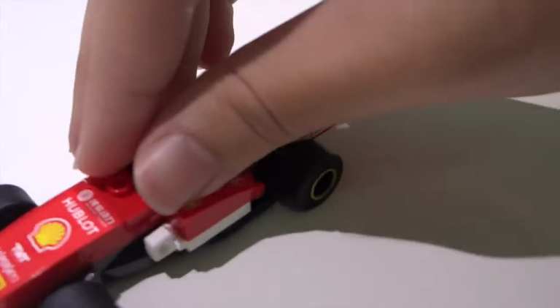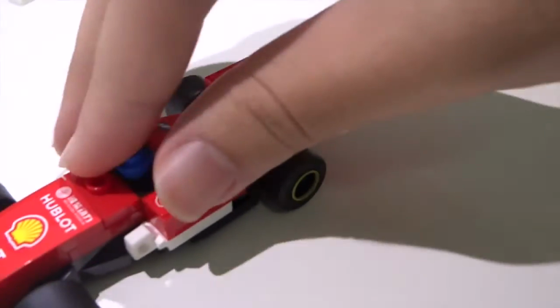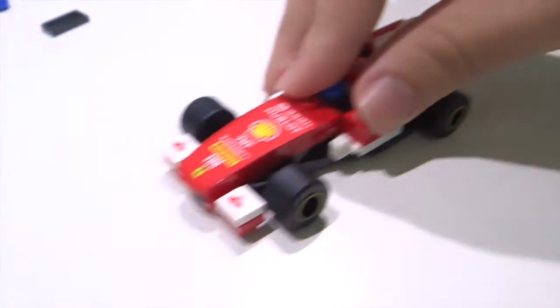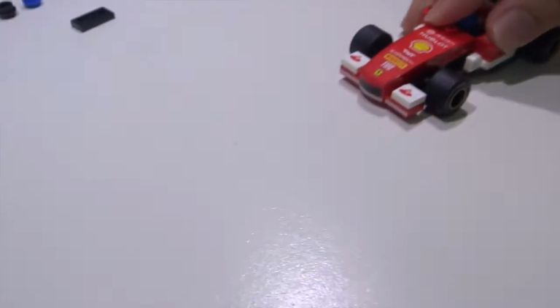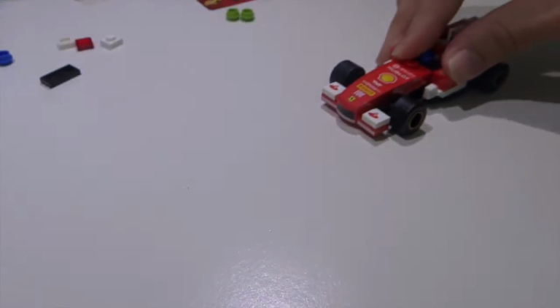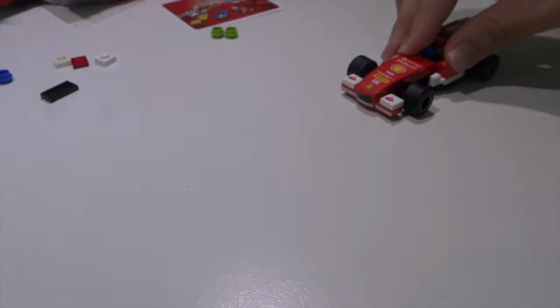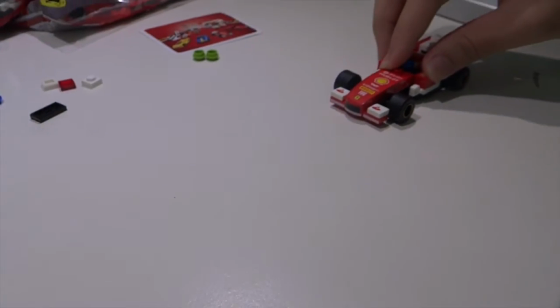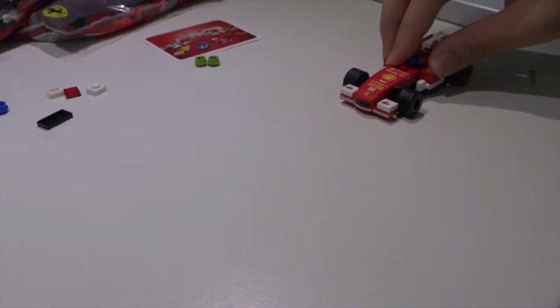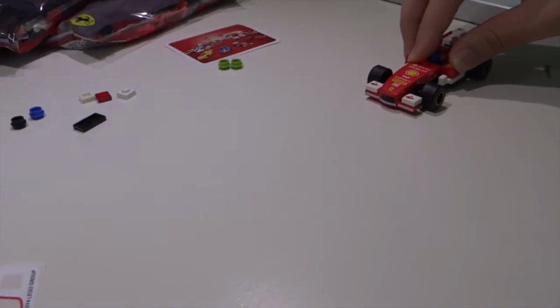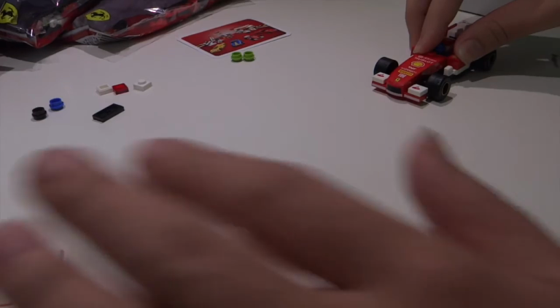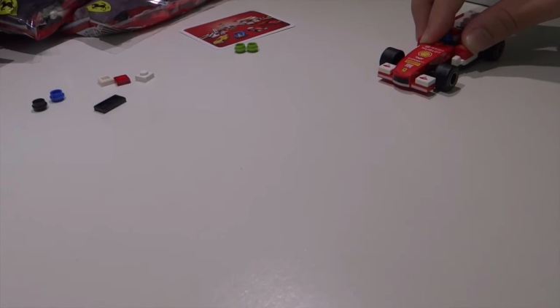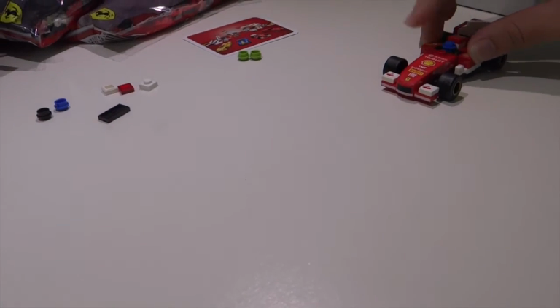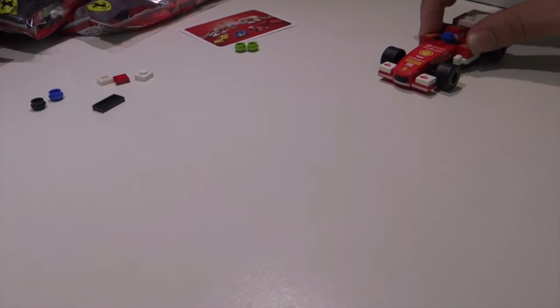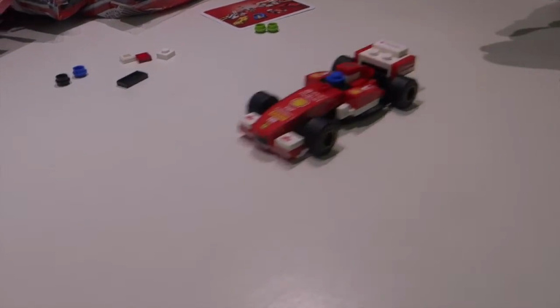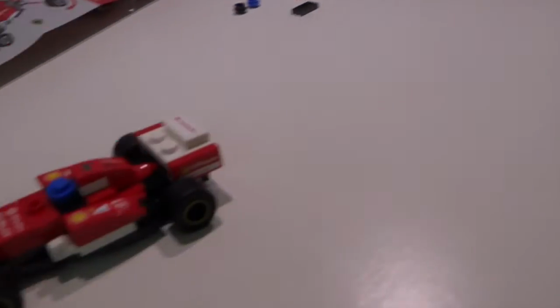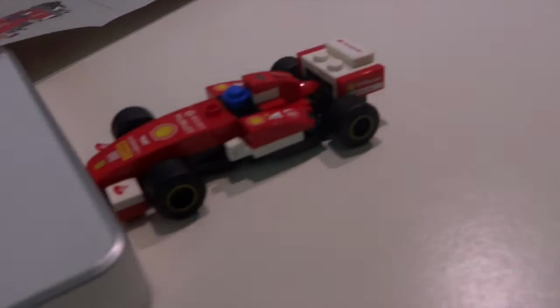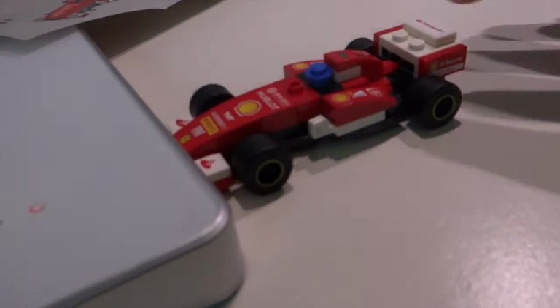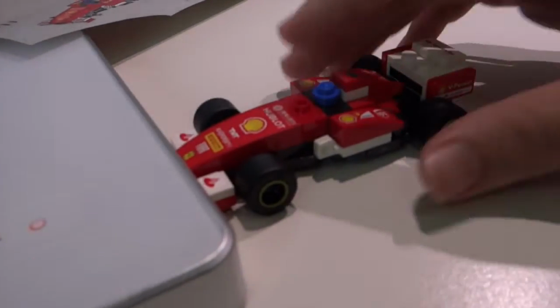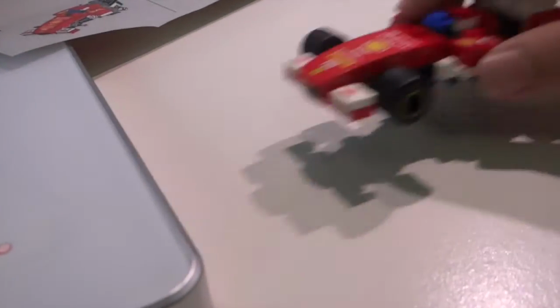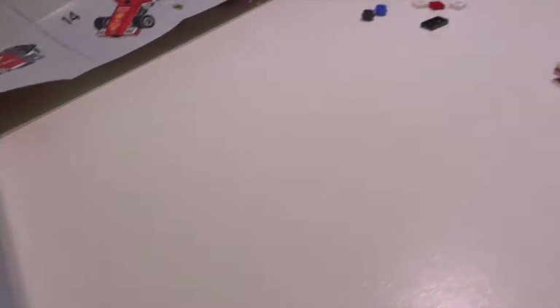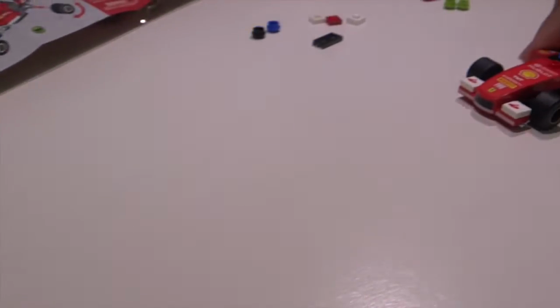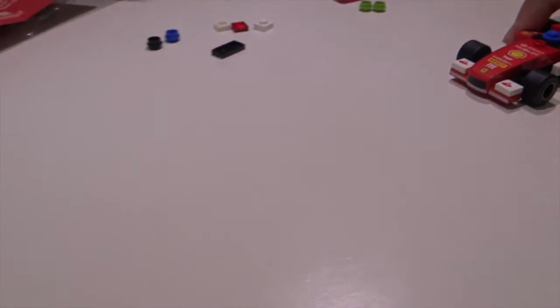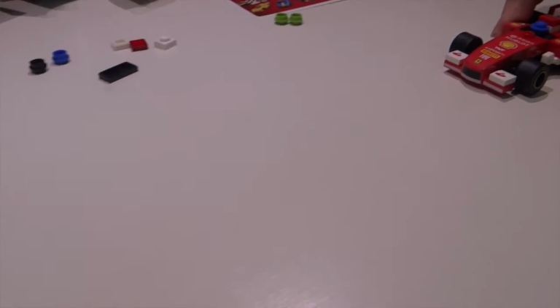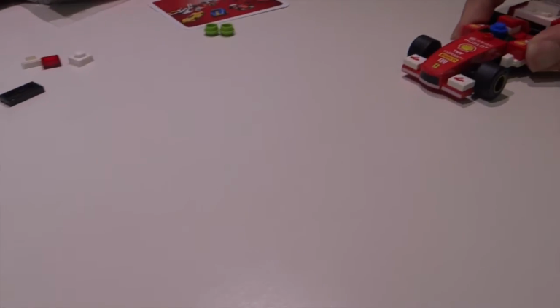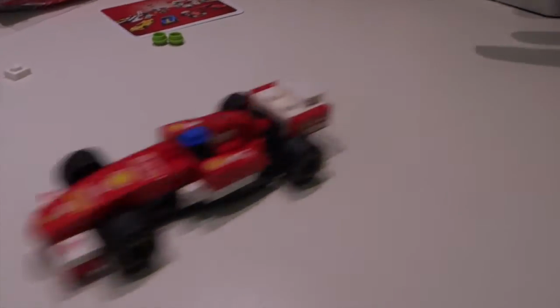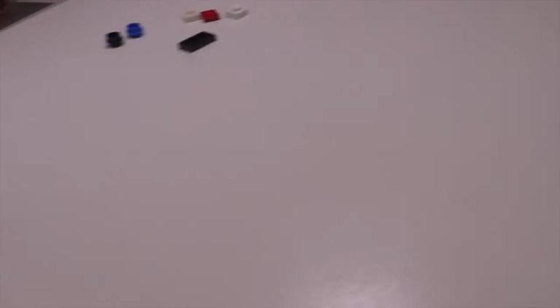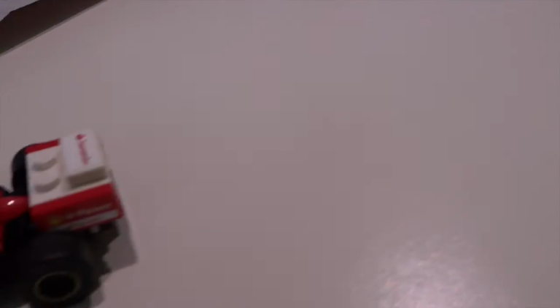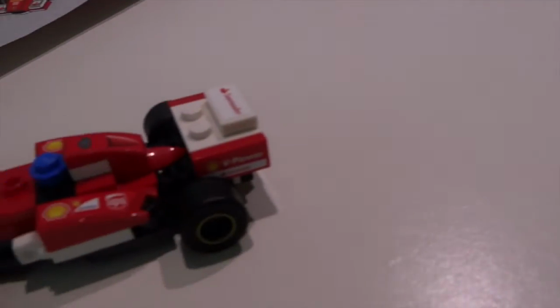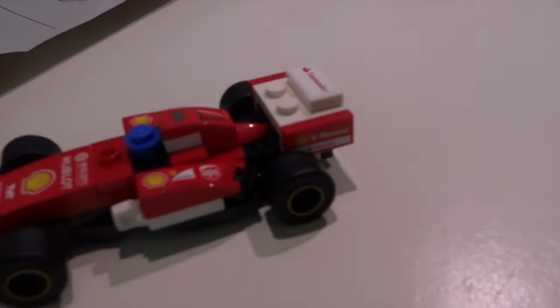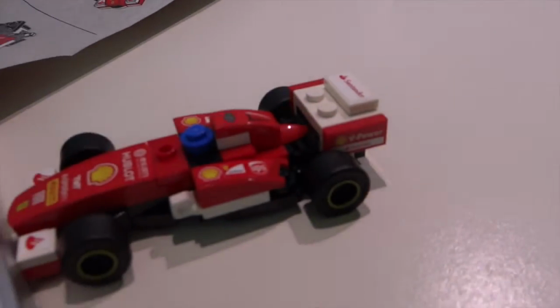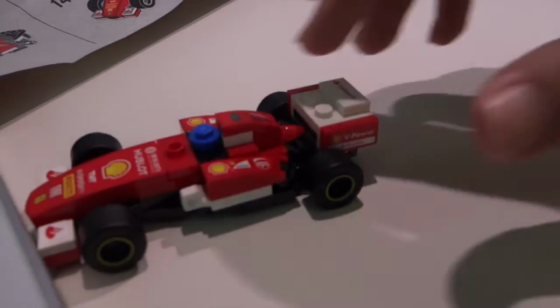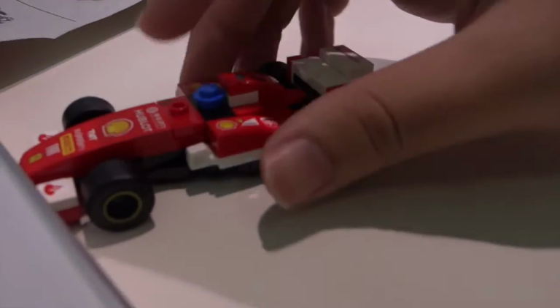Okay, let's try the pullback function. You pull it back and you can release it, and it goes wherever you want it to go. You can see — let's do it one more time.